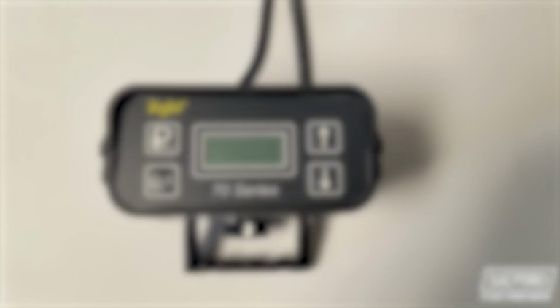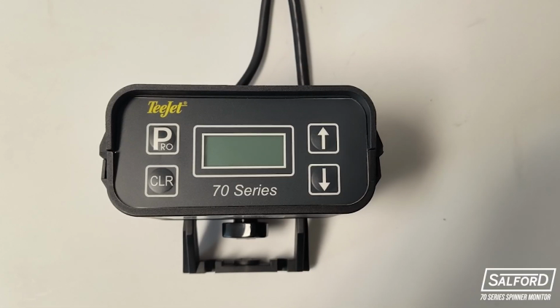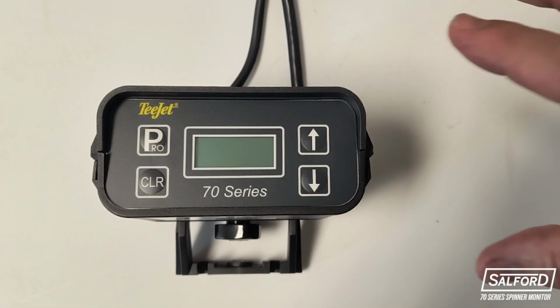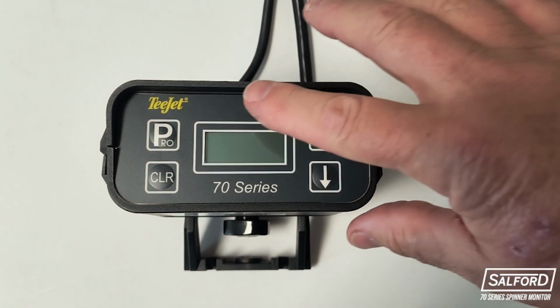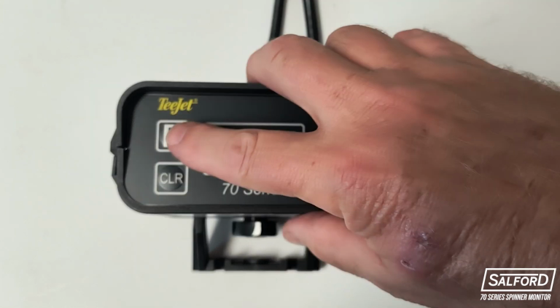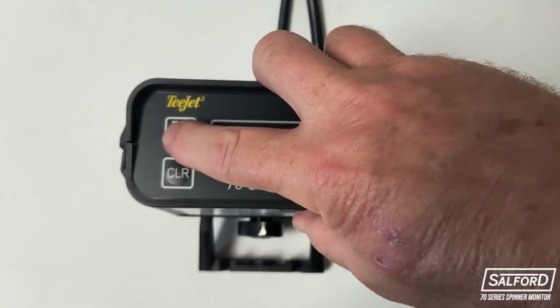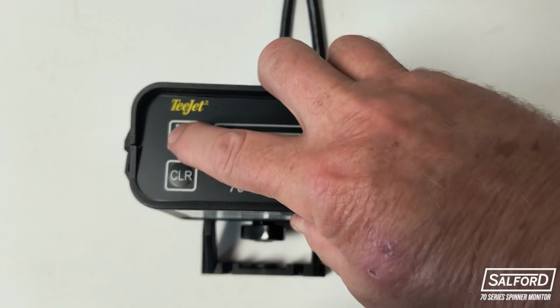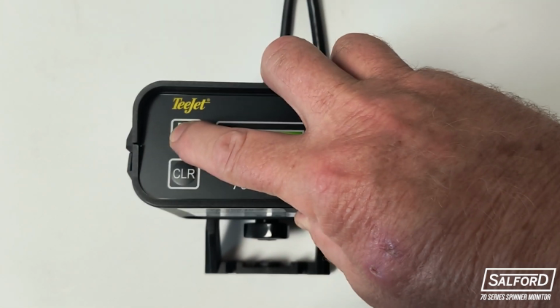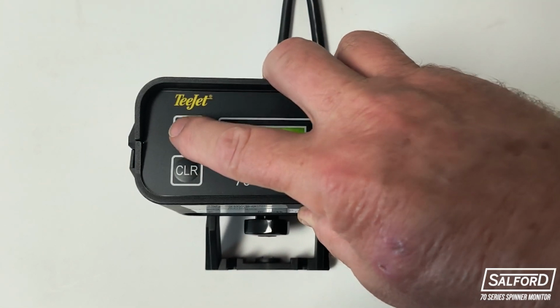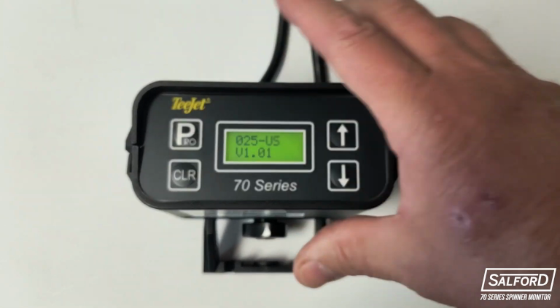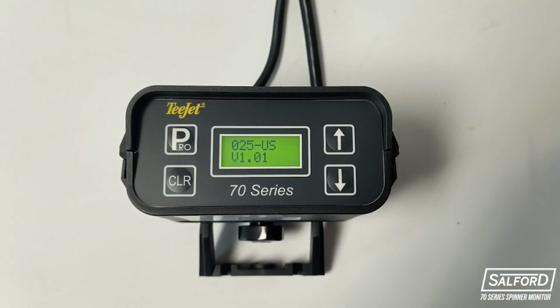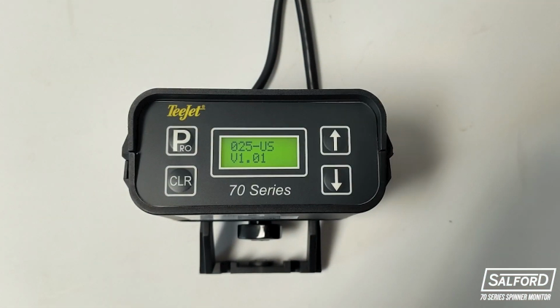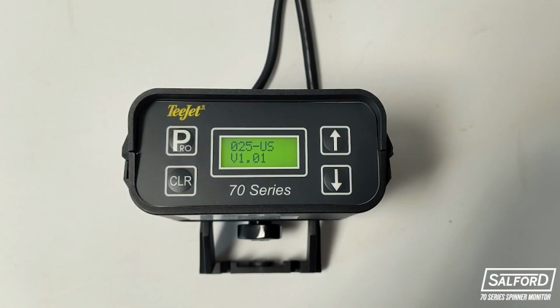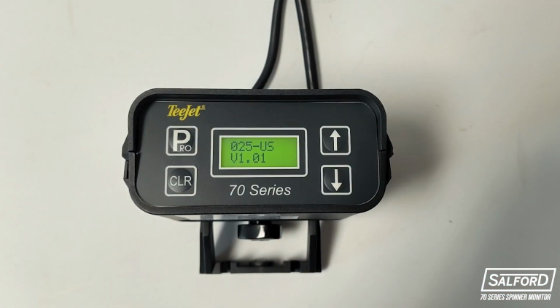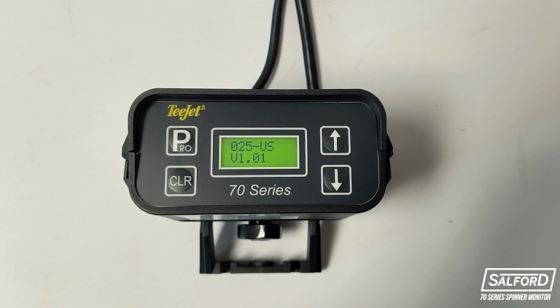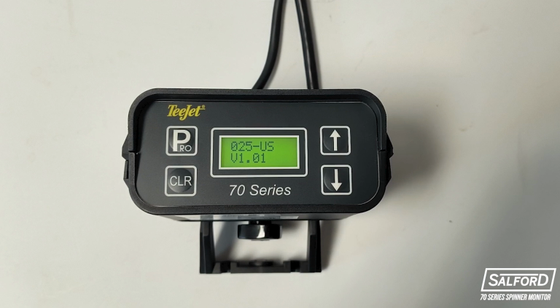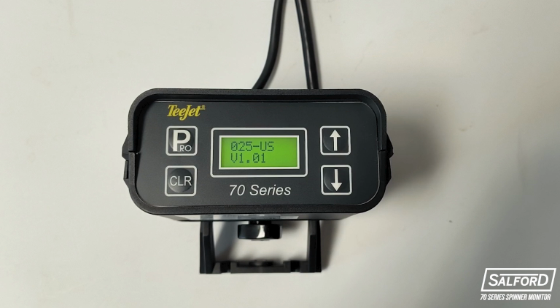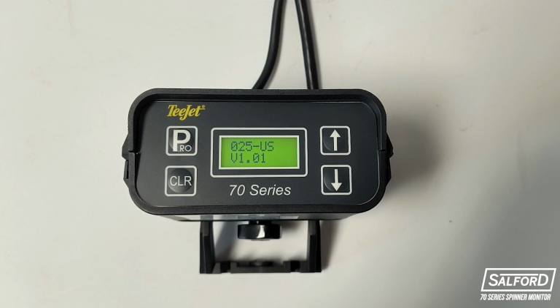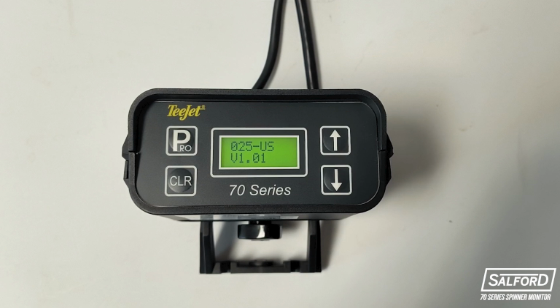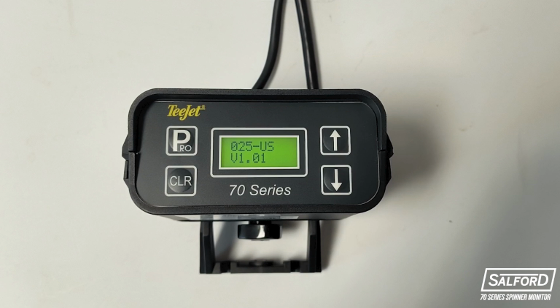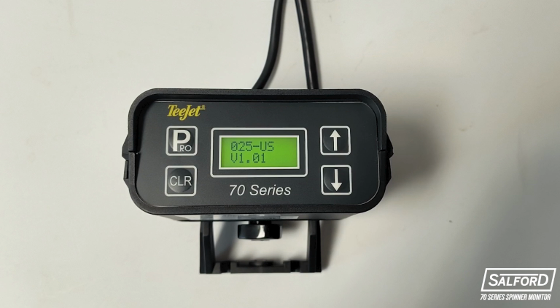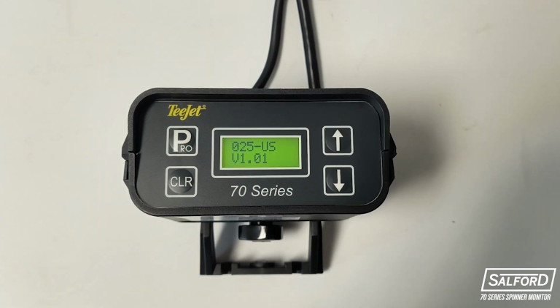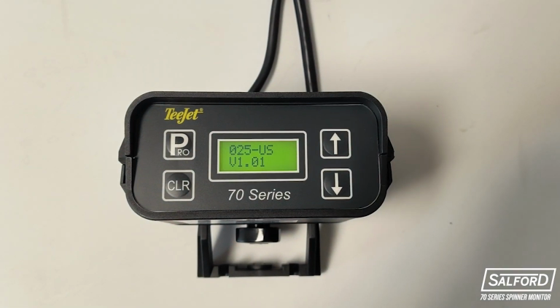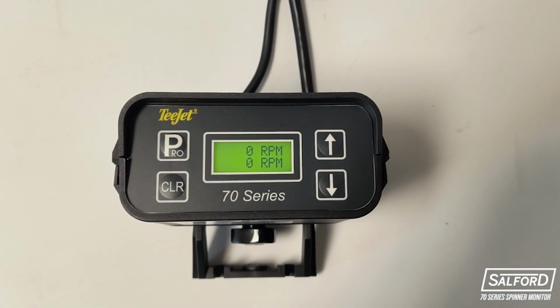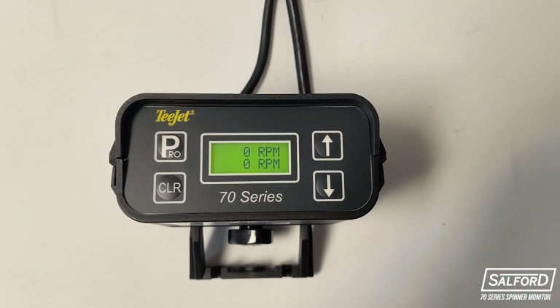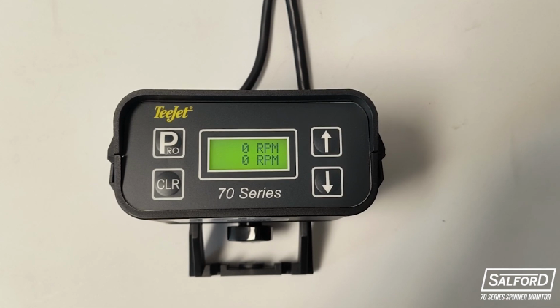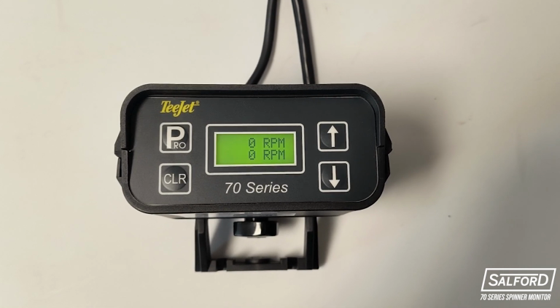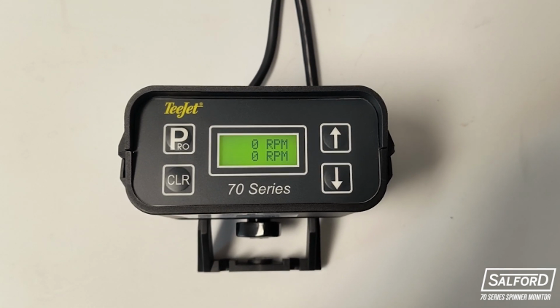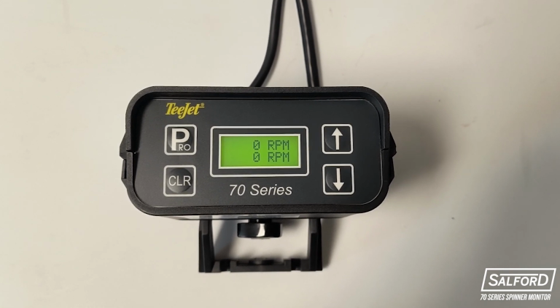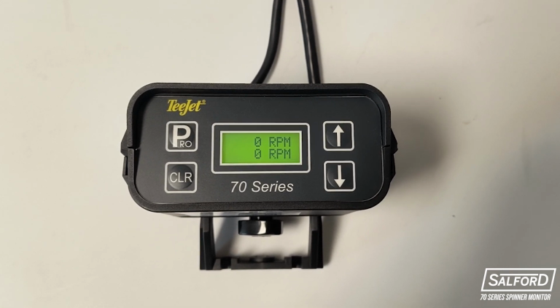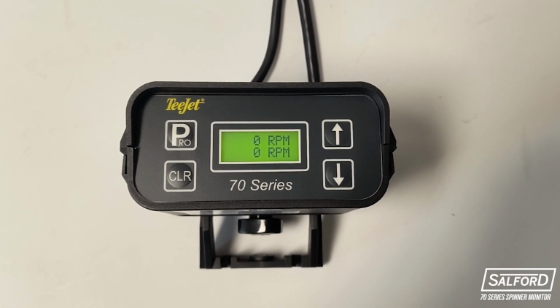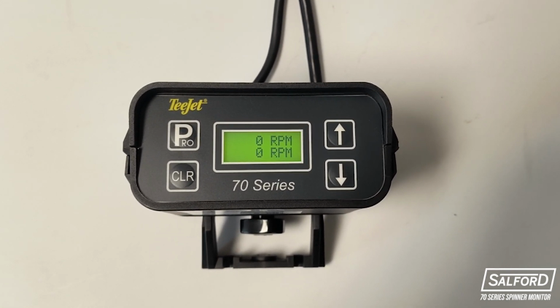To turn the T-Jet 70 Series on, click the Pro button in the top left corner. When you turn on the monitor, the software name and software version number will be displayed. Once you're on the home screen, you will see the RPM displayed for both the left and right-hand spinners.